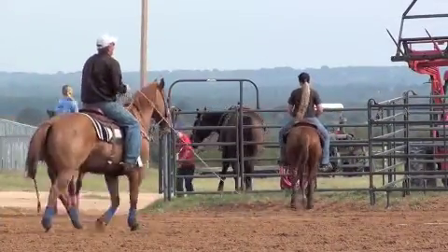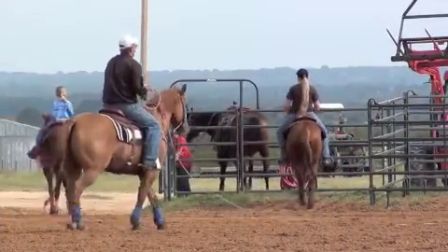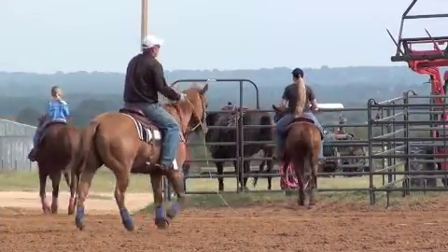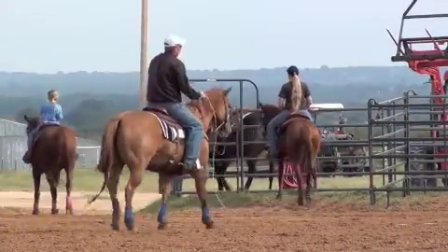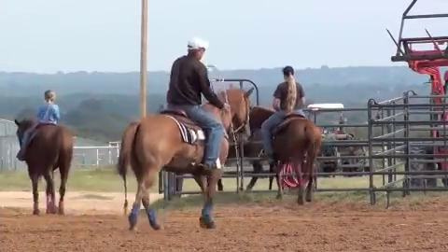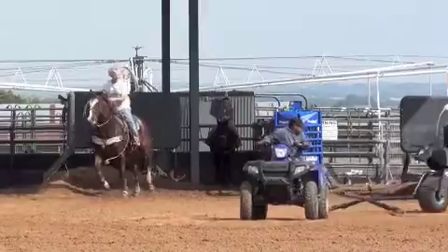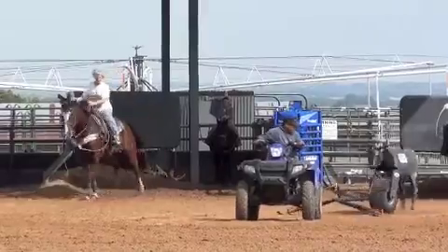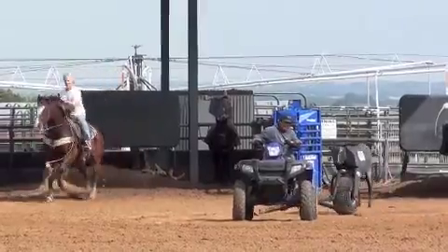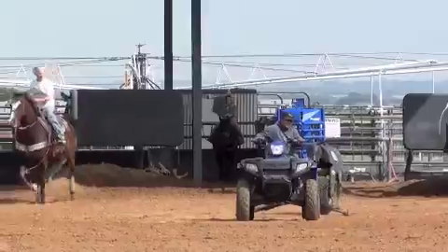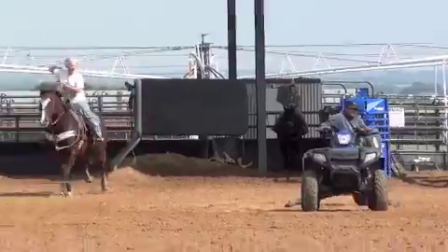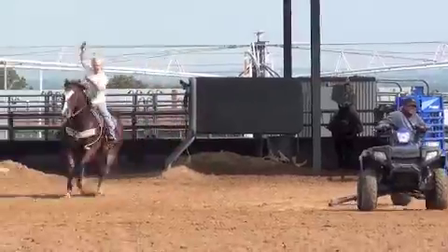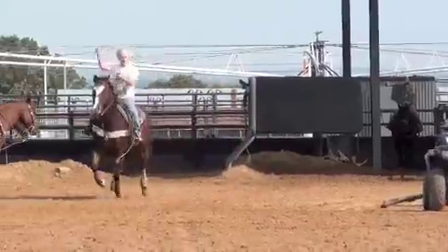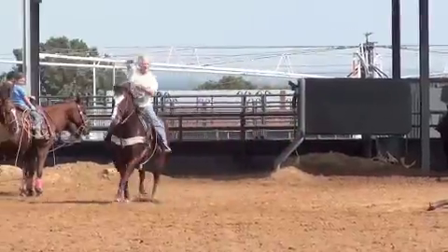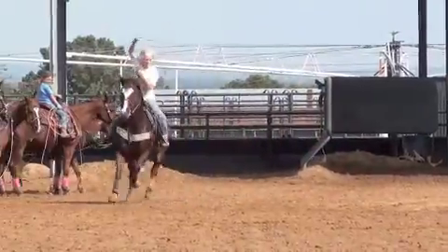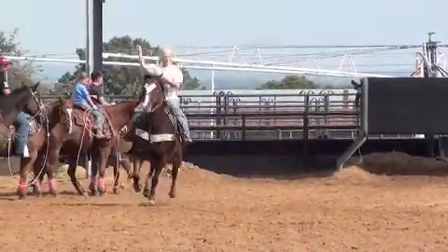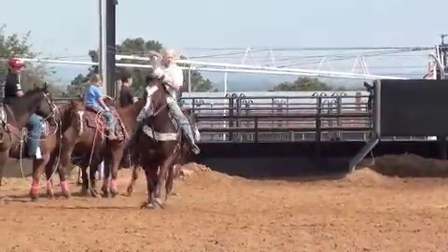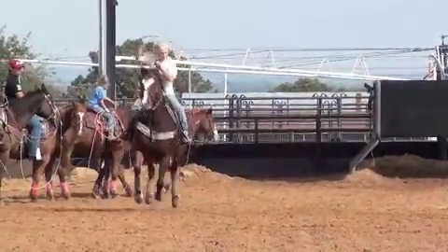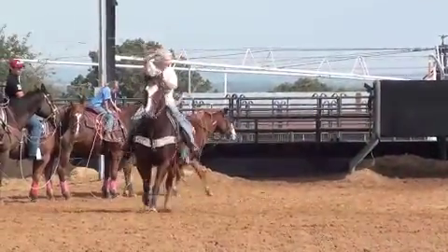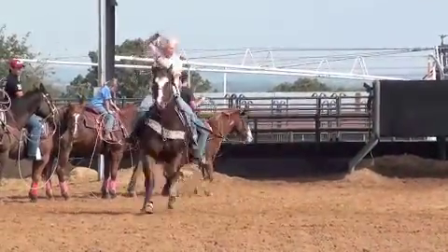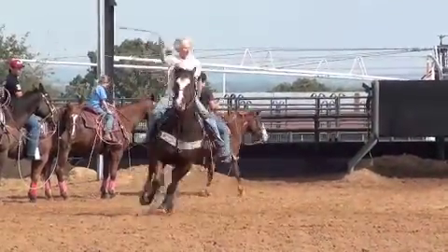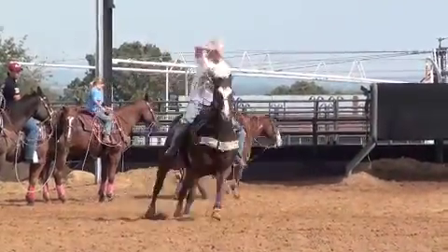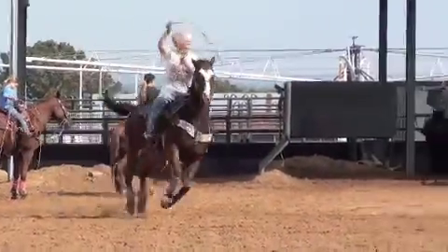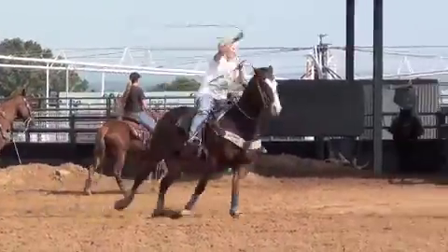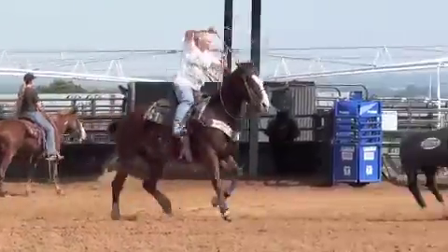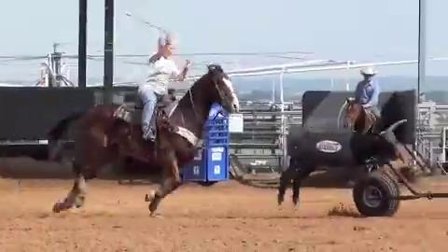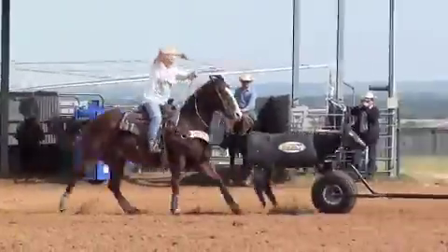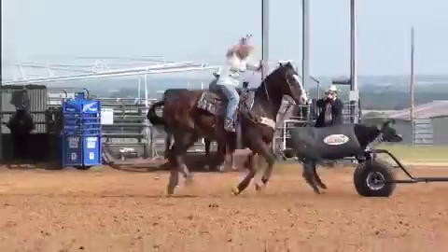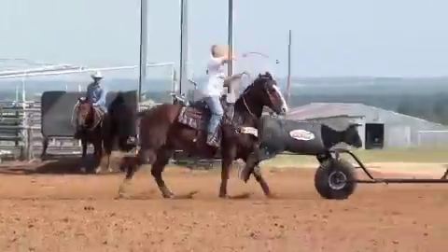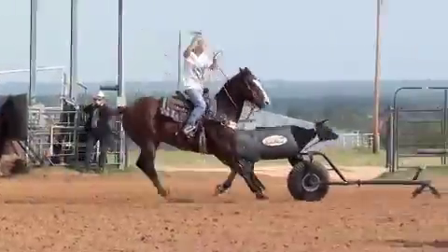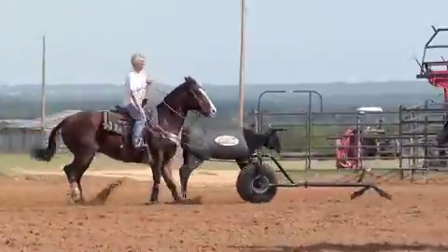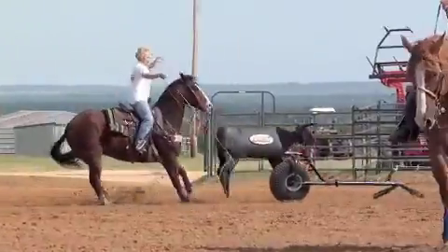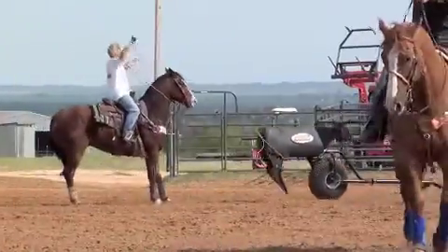One thing when you rope live cattle, you get caught up in trying to catch the steer and you don't pay attention enough to your horse and making your horse work correctly.